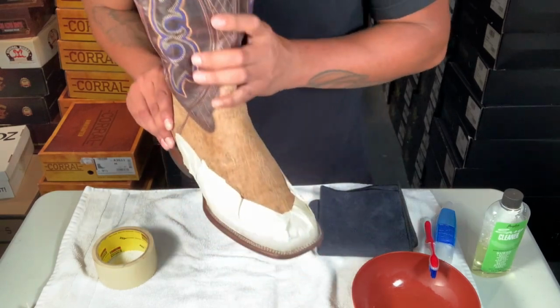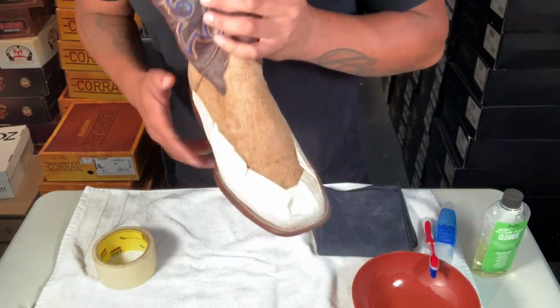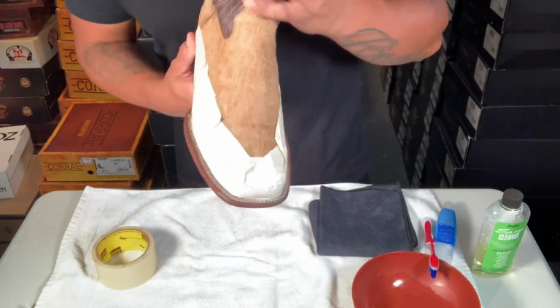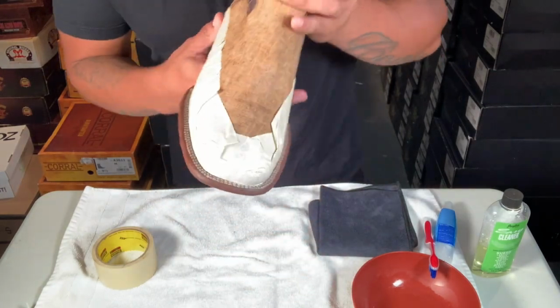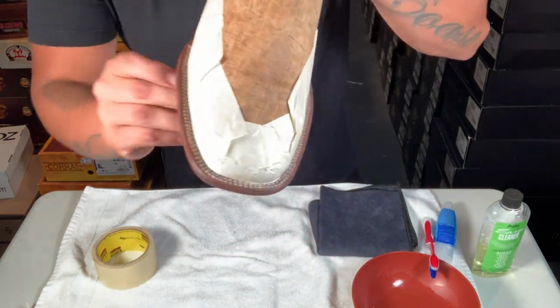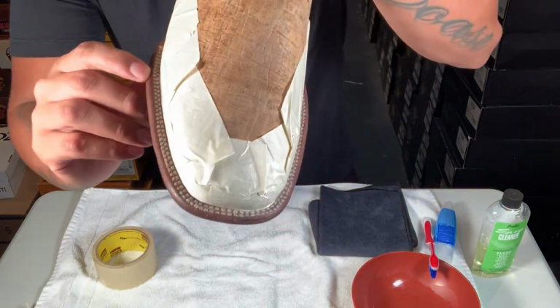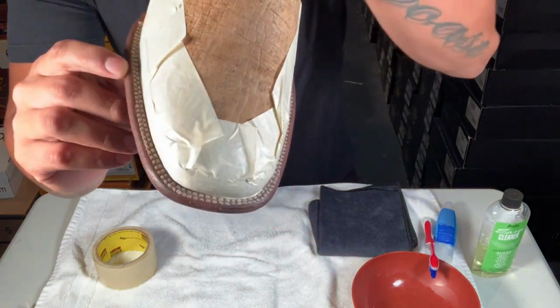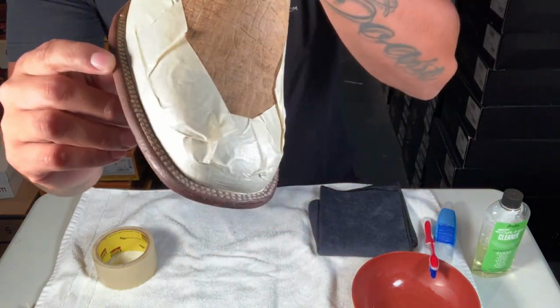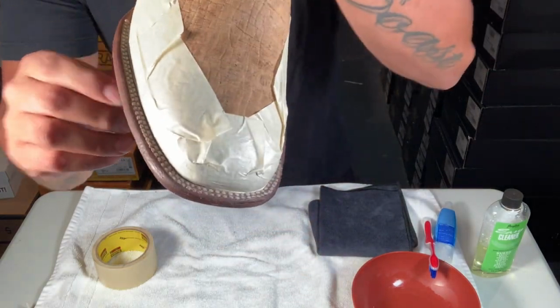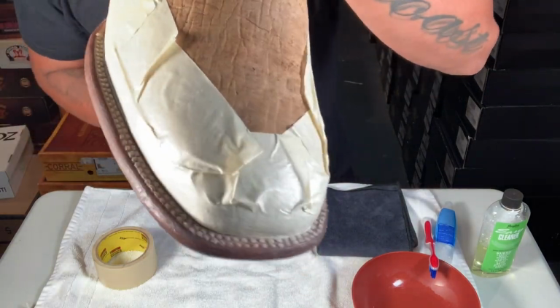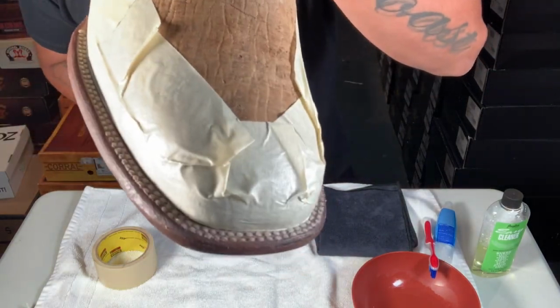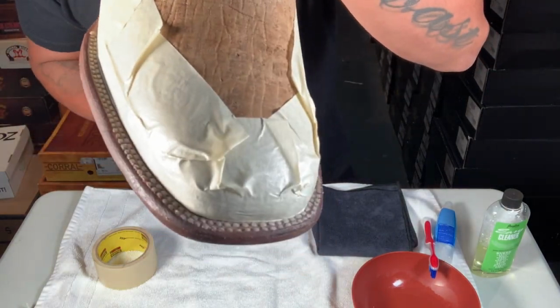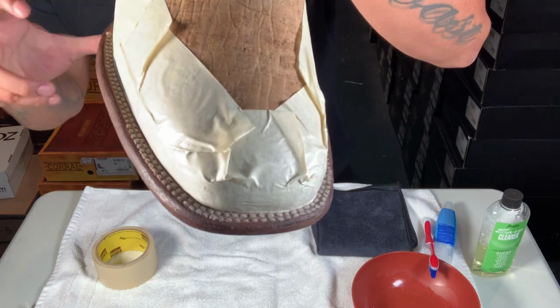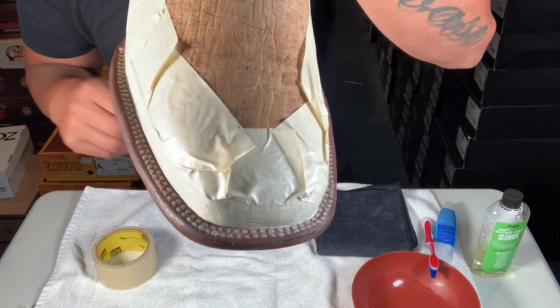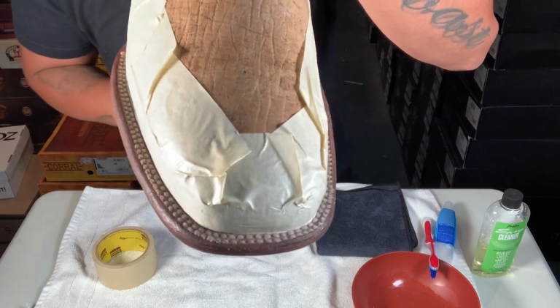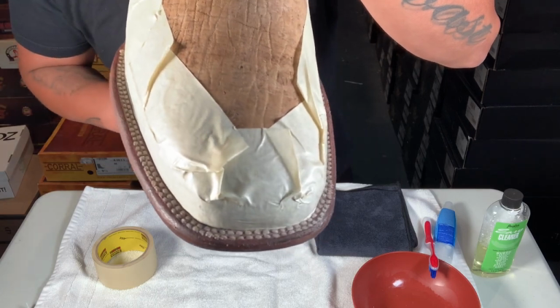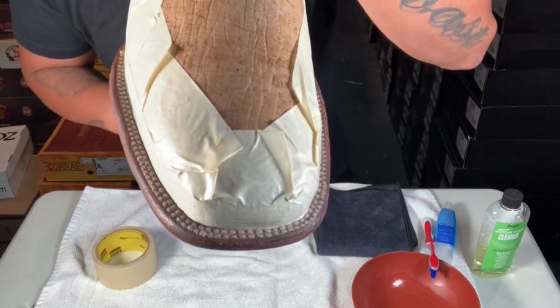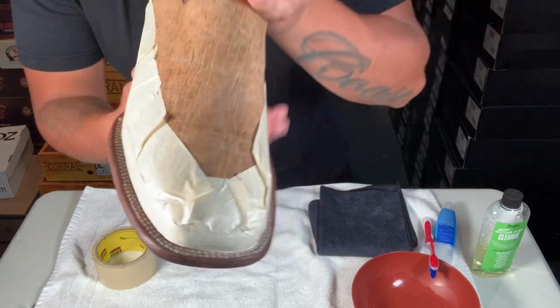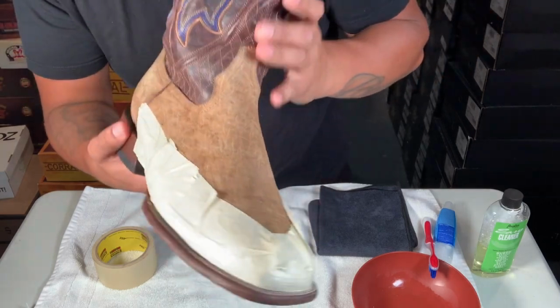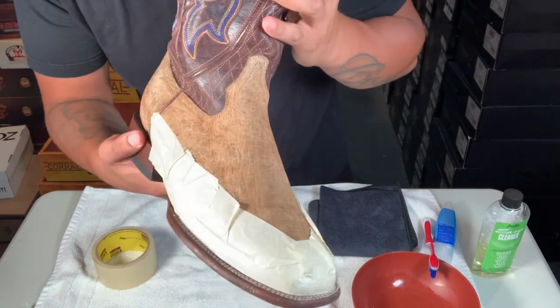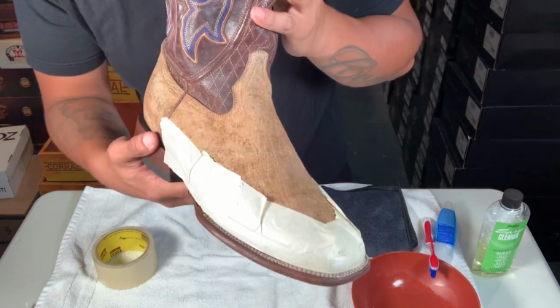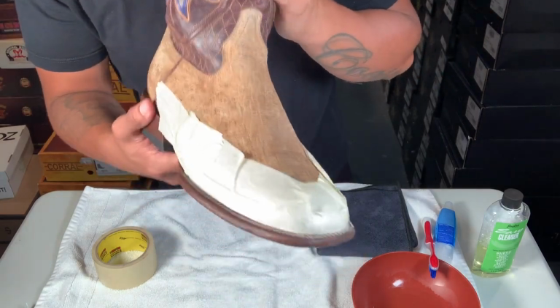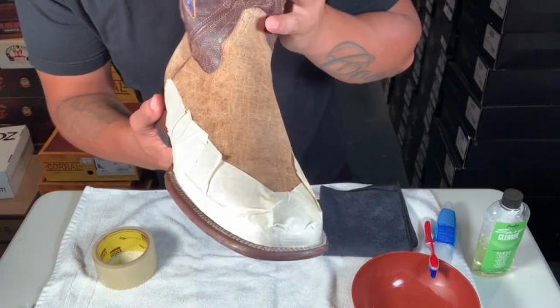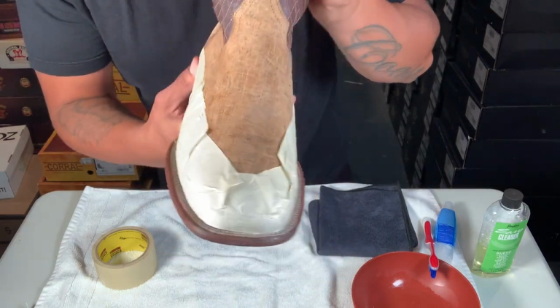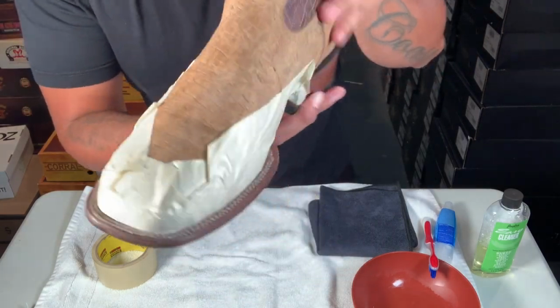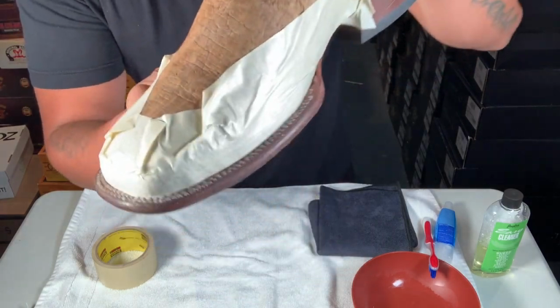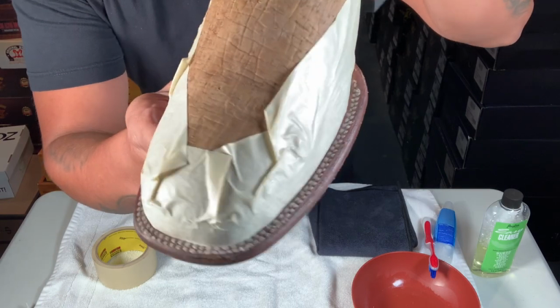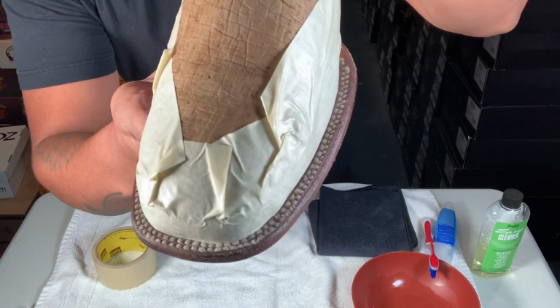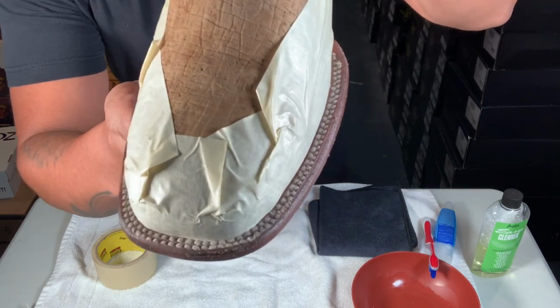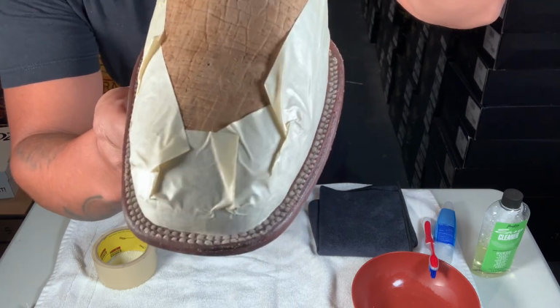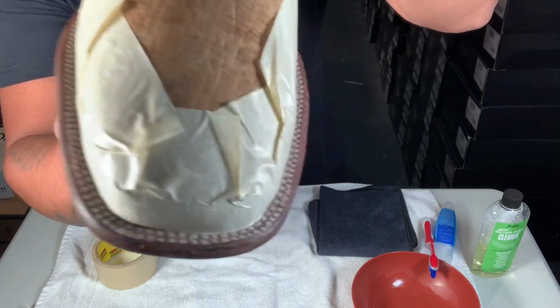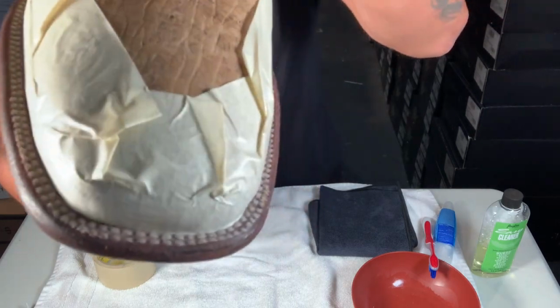What's up guys, so today I'm gonna show you how to clean the white stitching on your boots. I'm sure you've cleaned up your boots and the stitching still looks a little gray or brown.